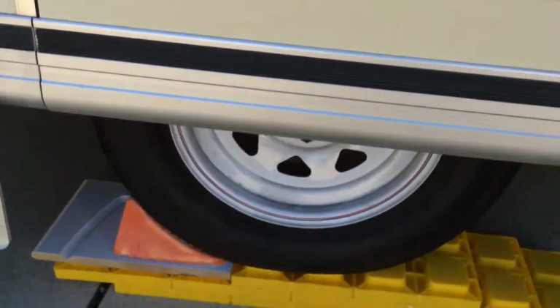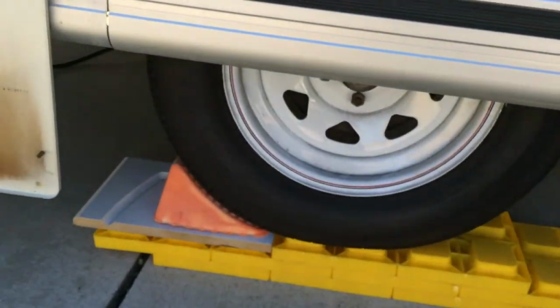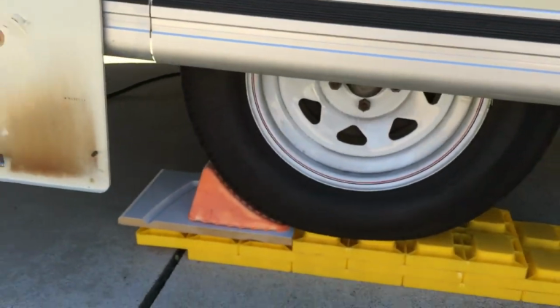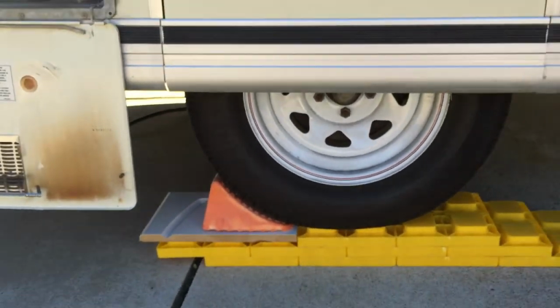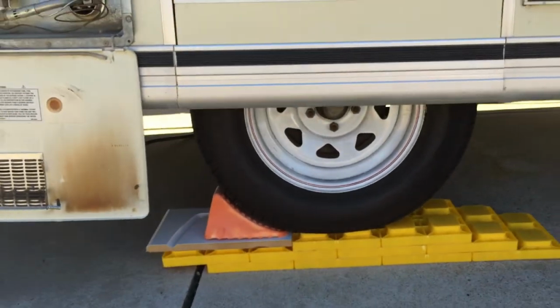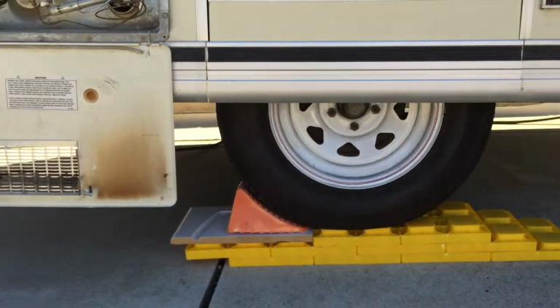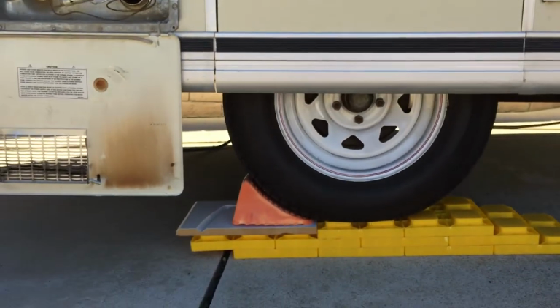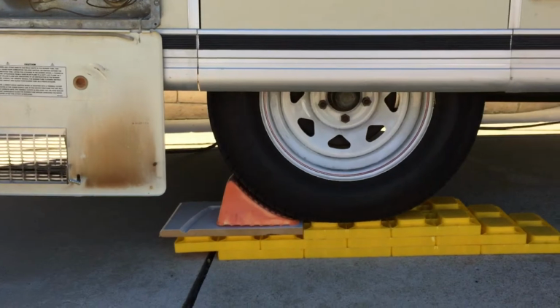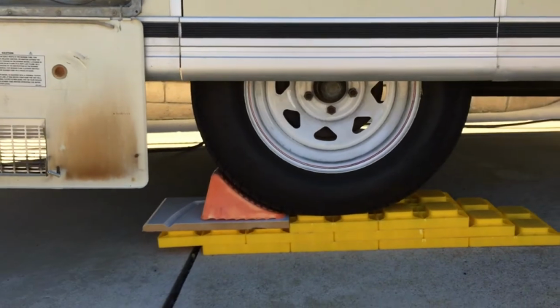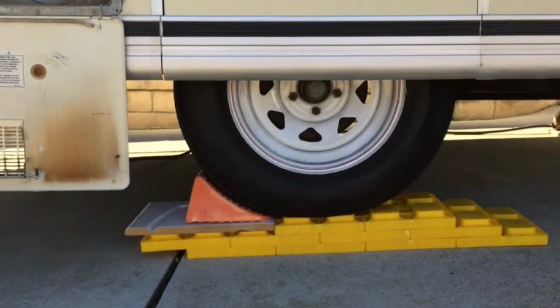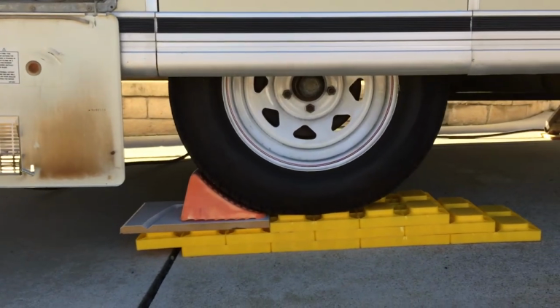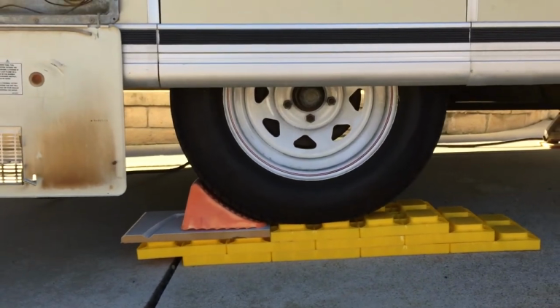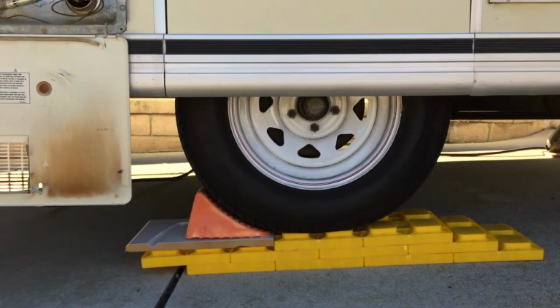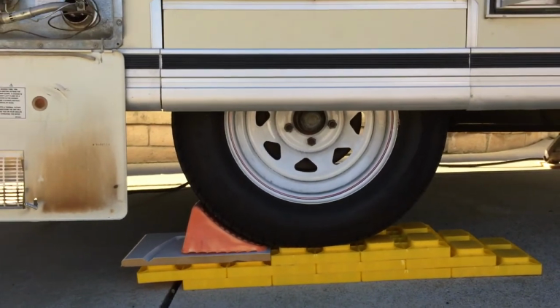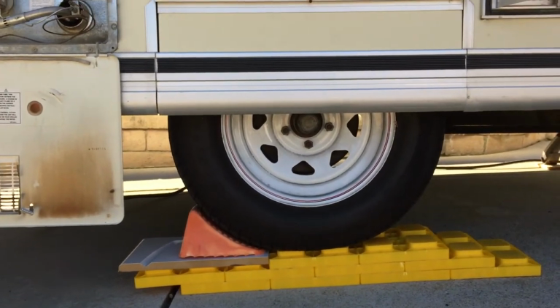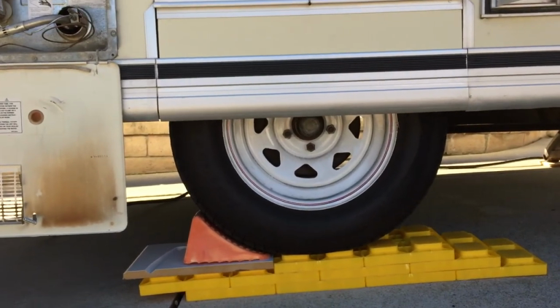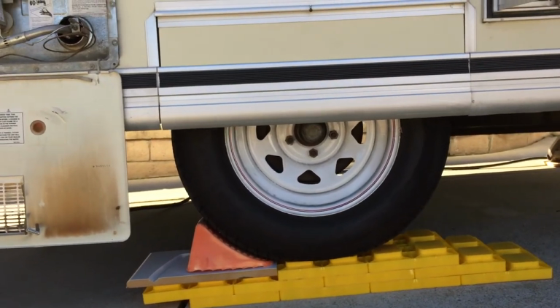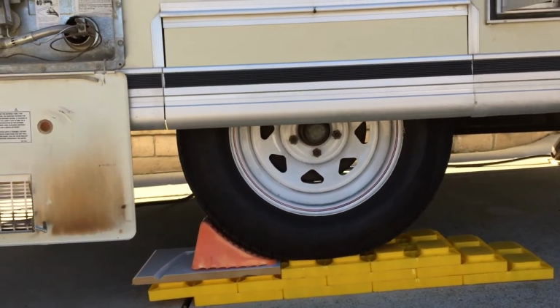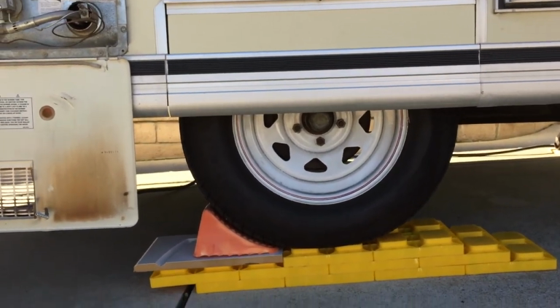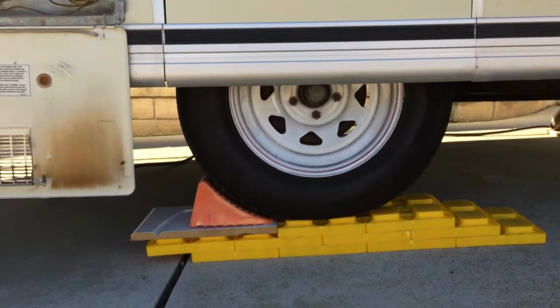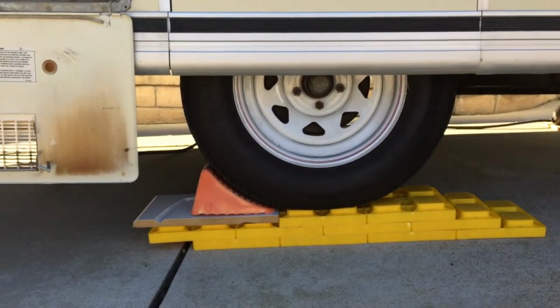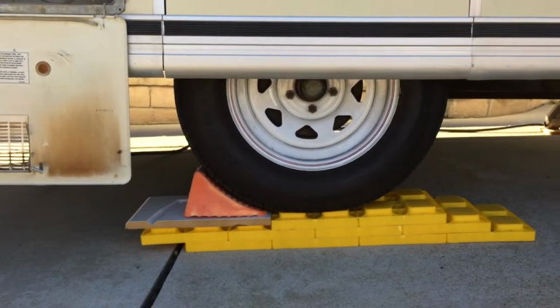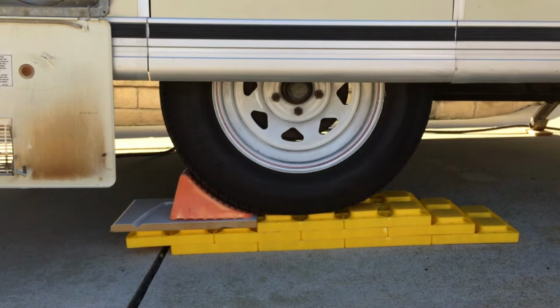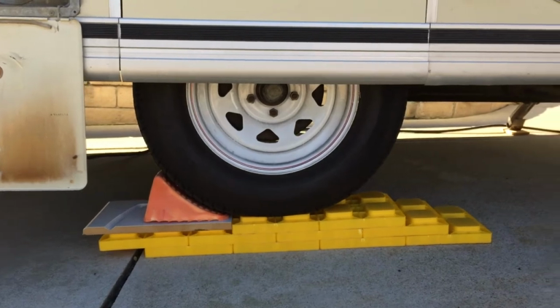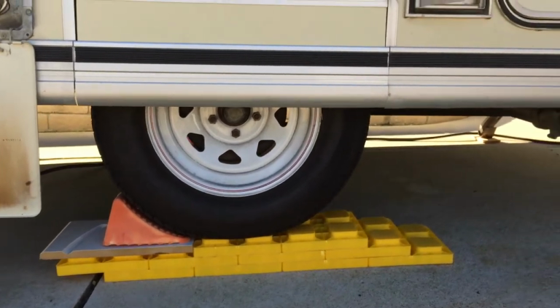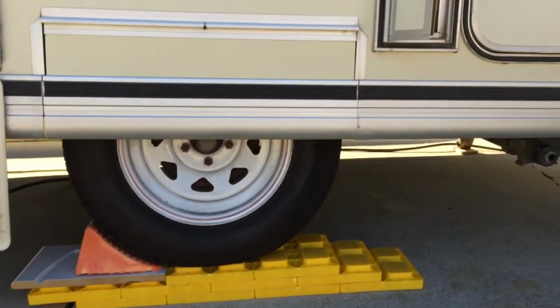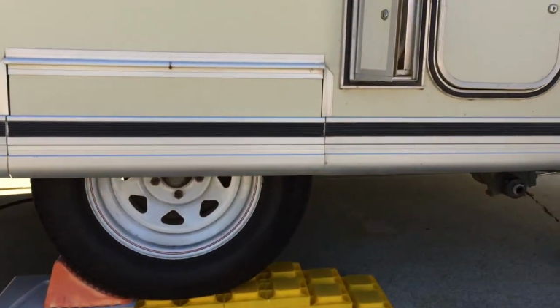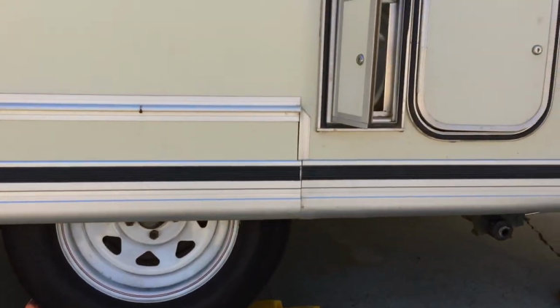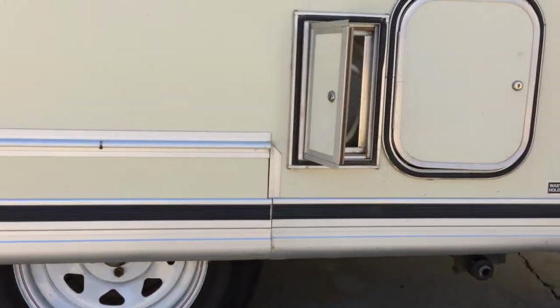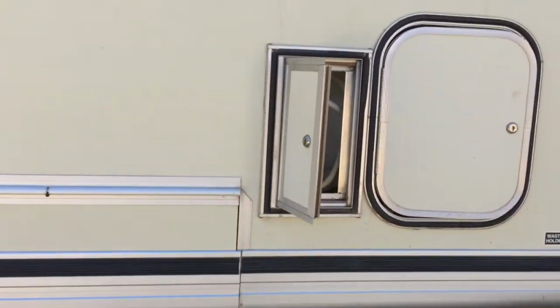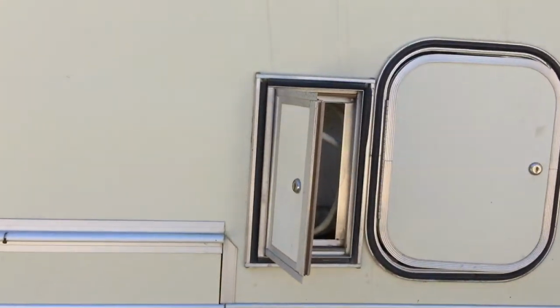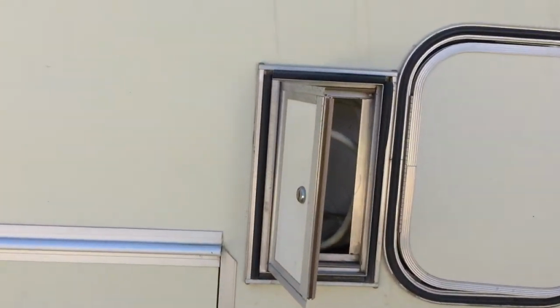Down here are the wheels — 15-inch trailer wheels — which give me a little bit more clearance, which is great. It also rides very smoothly.